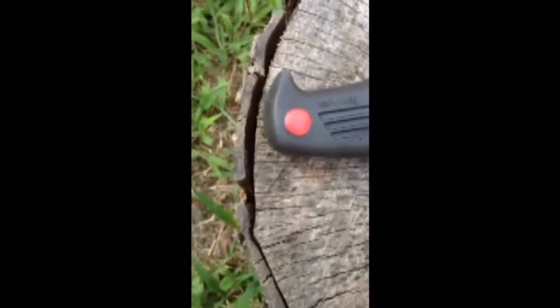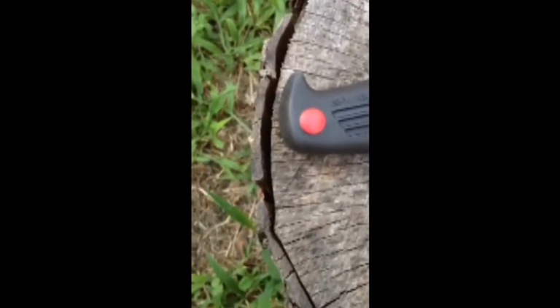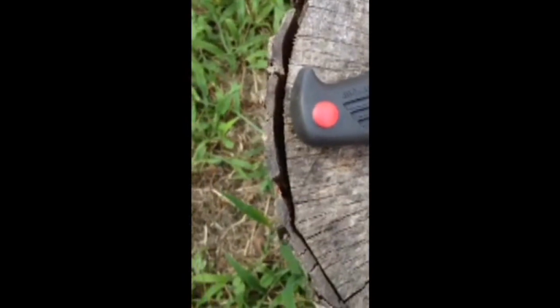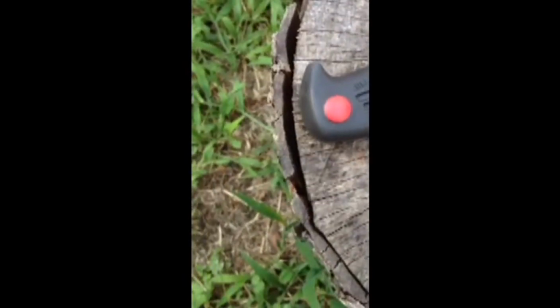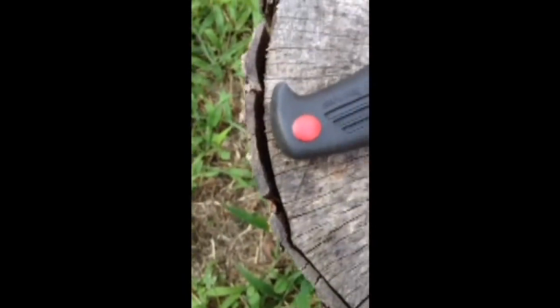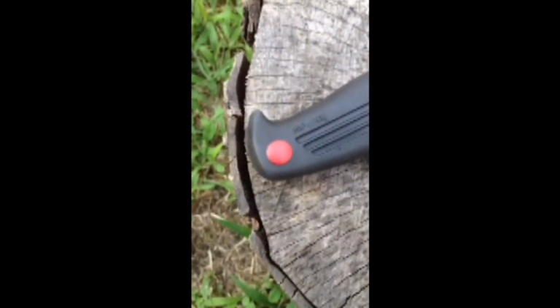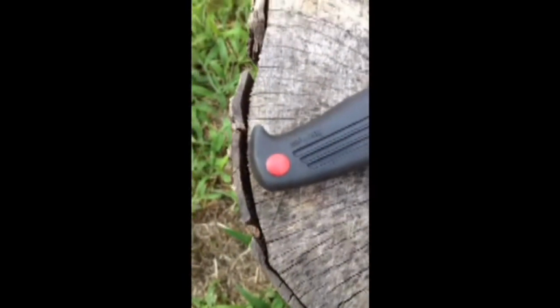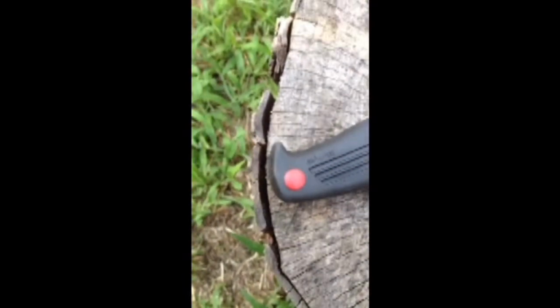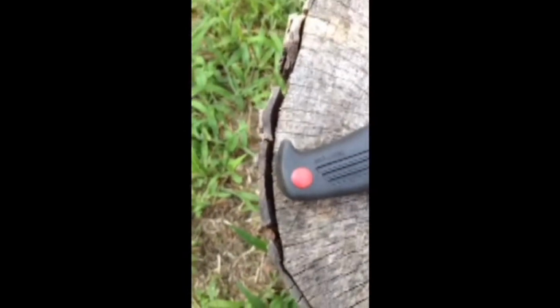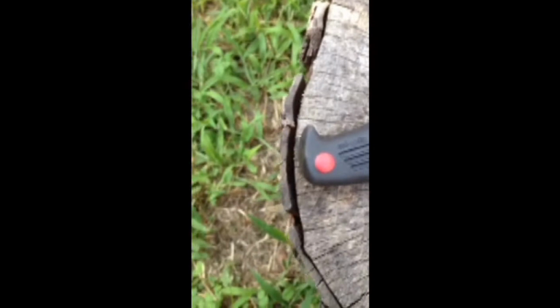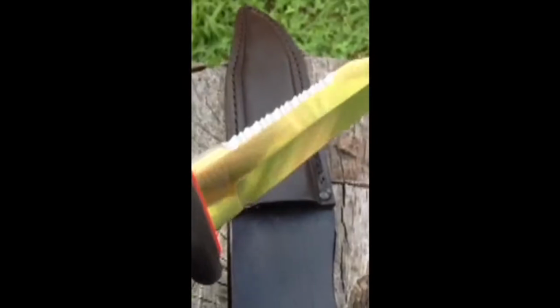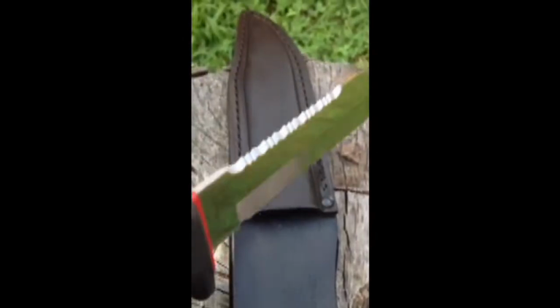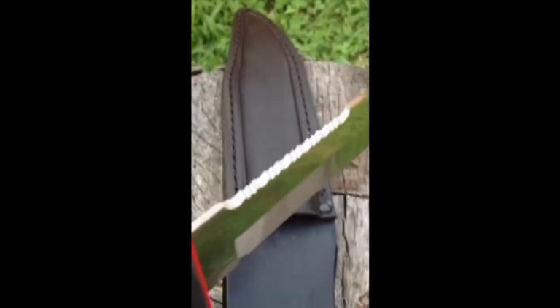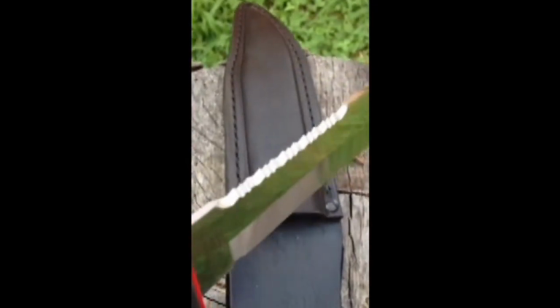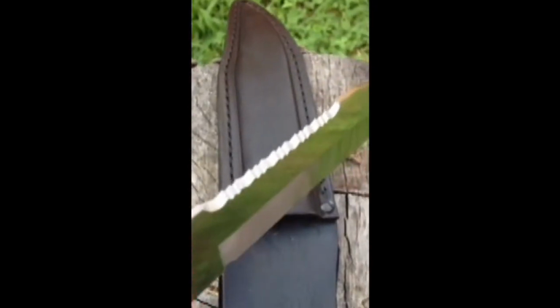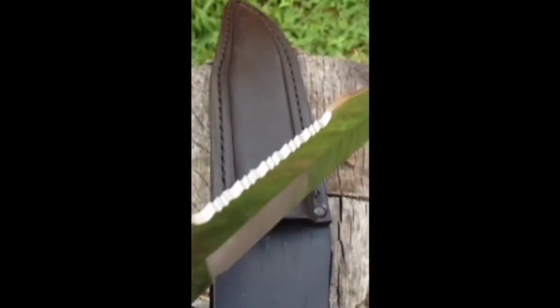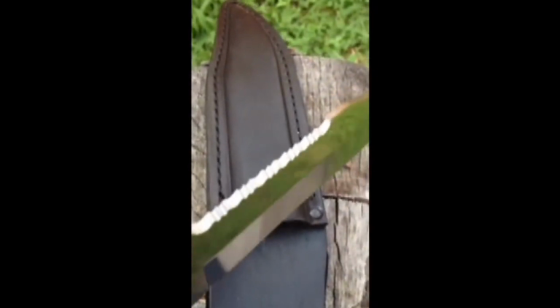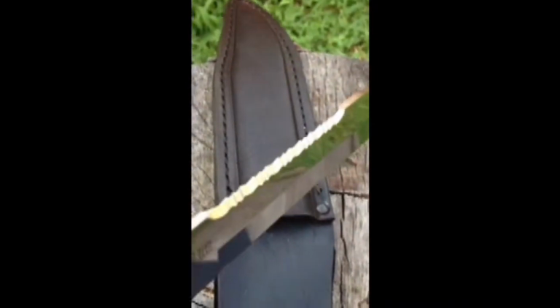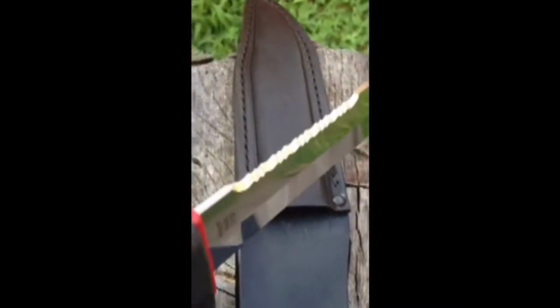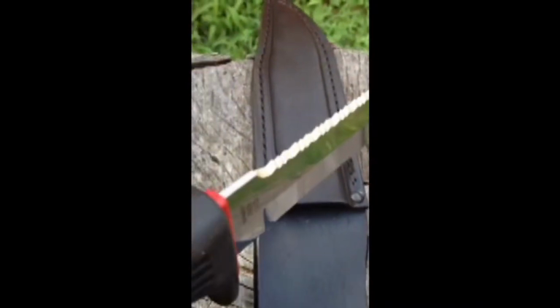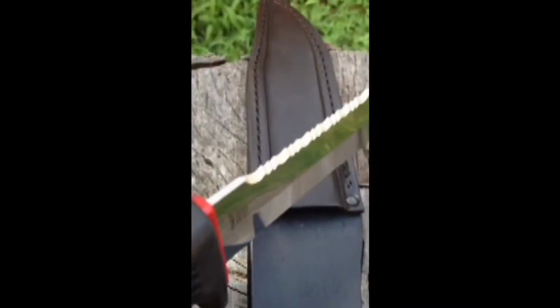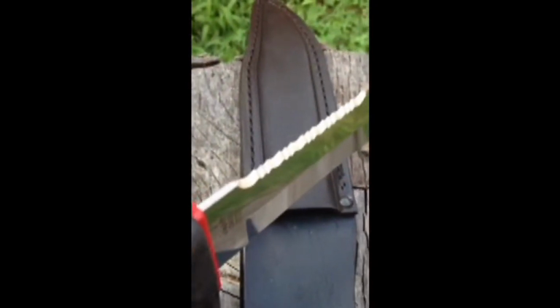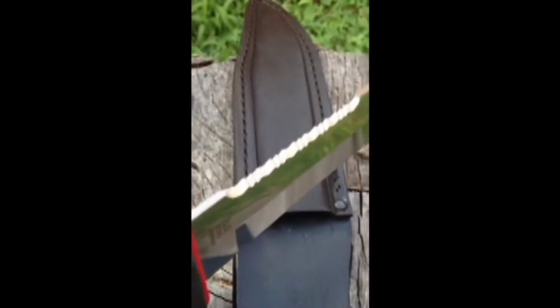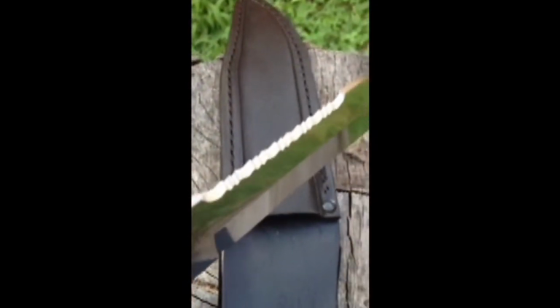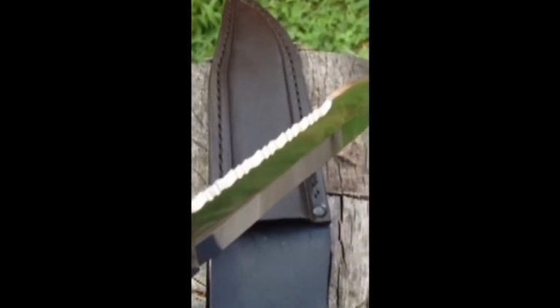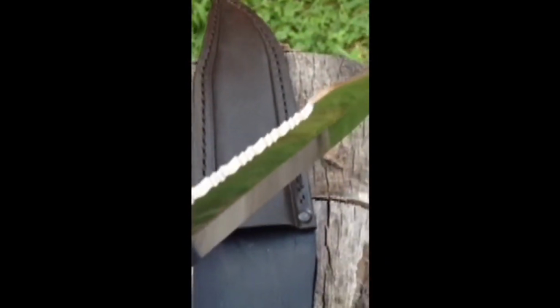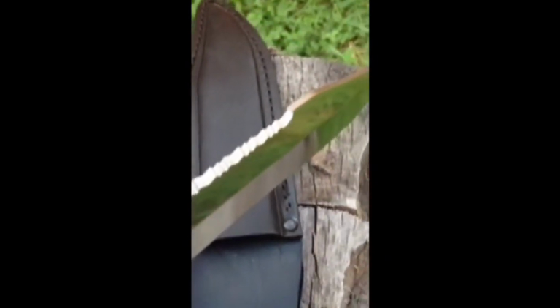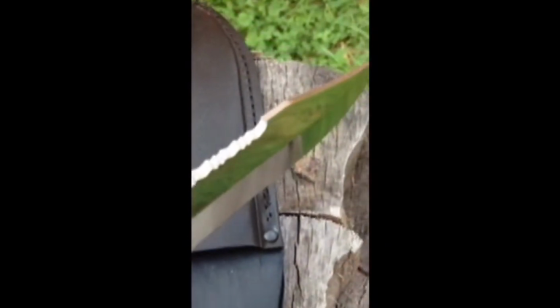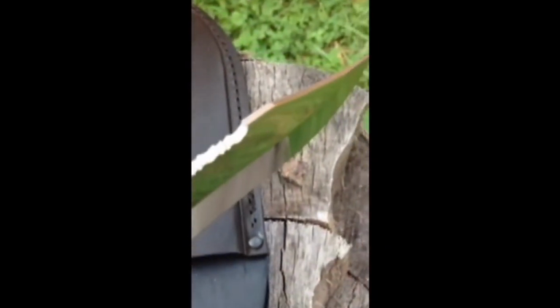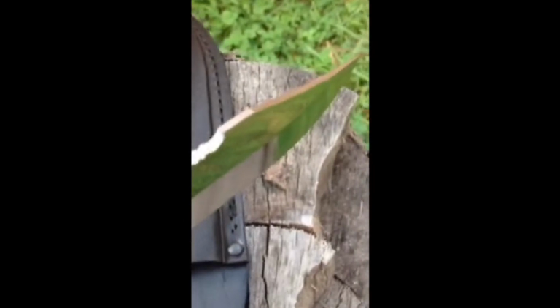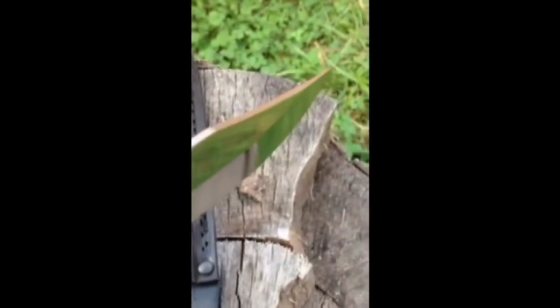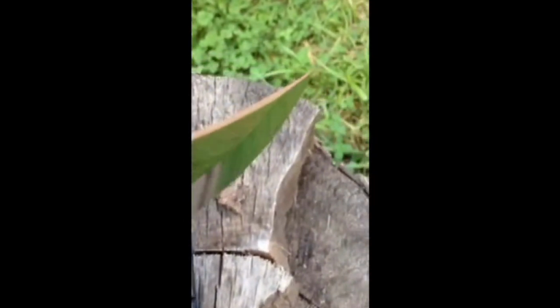This knife also includes double-edged serrations on the top of the blade, which will come in handy when you need to cut rope.